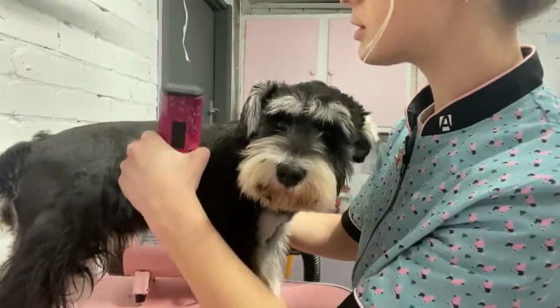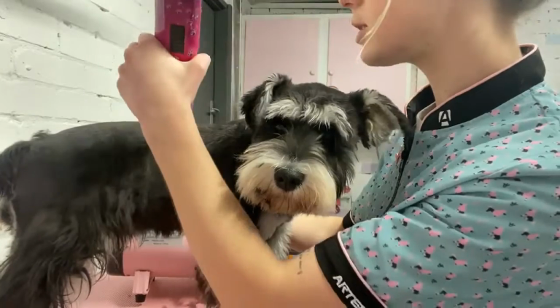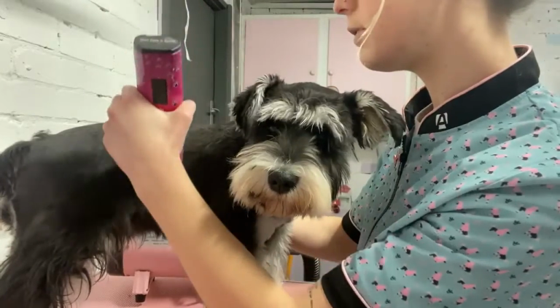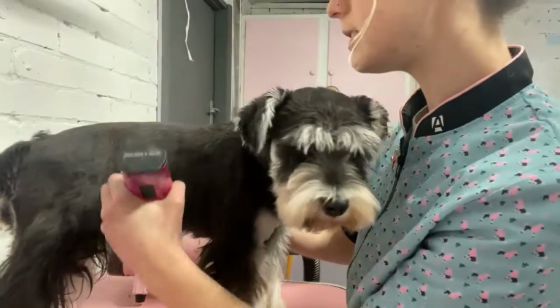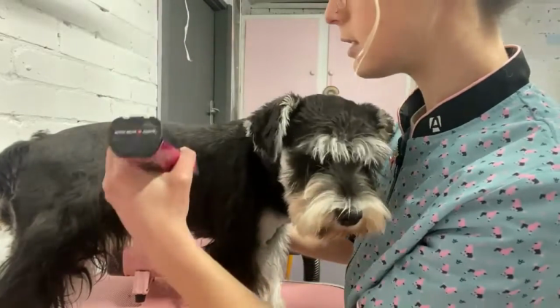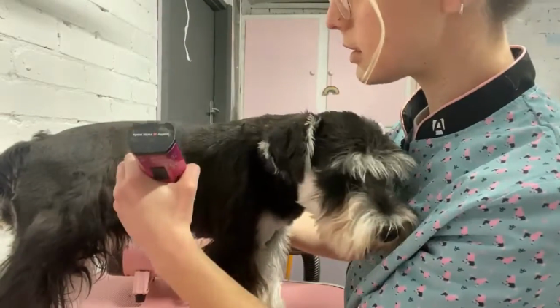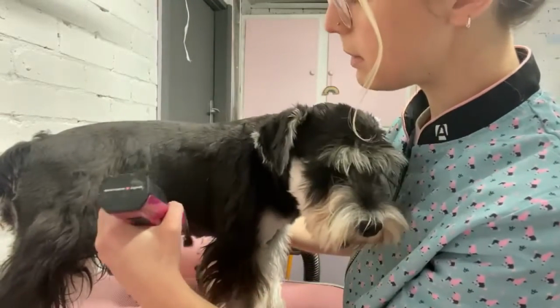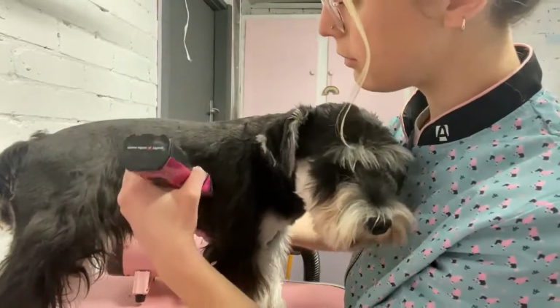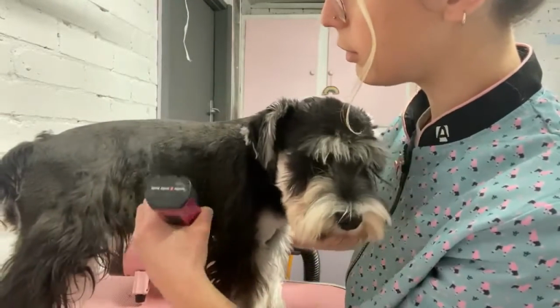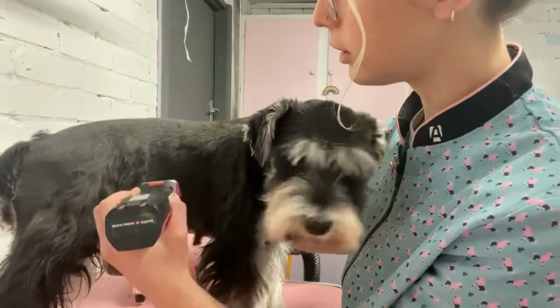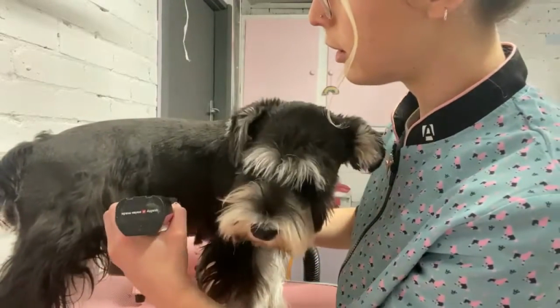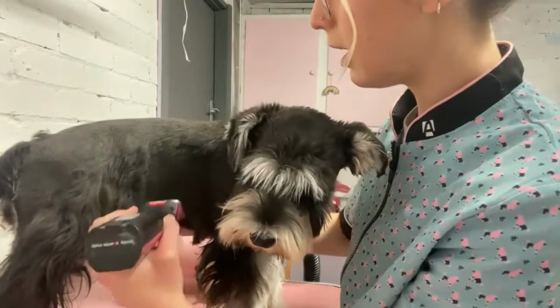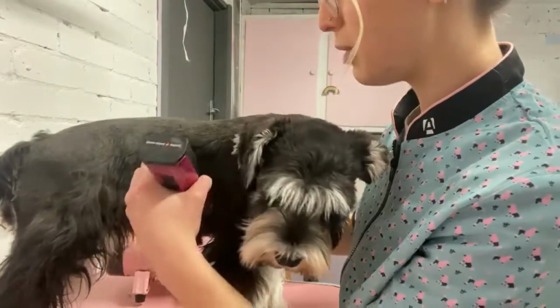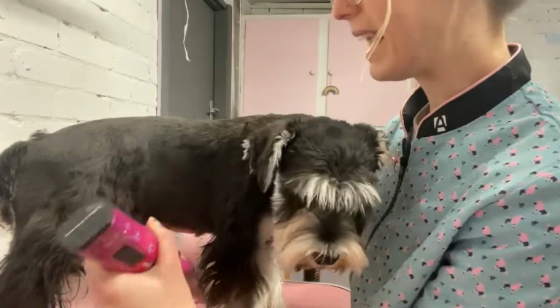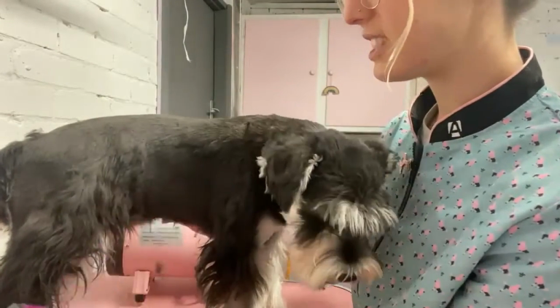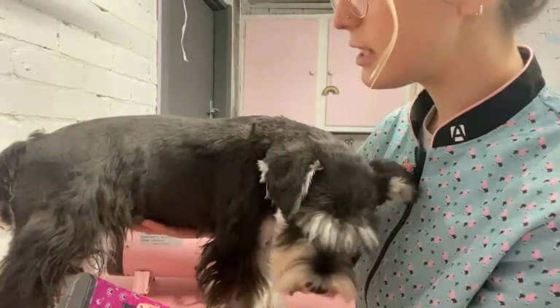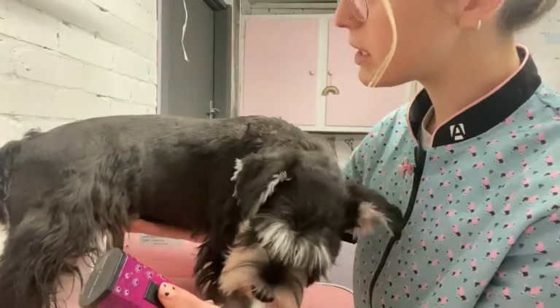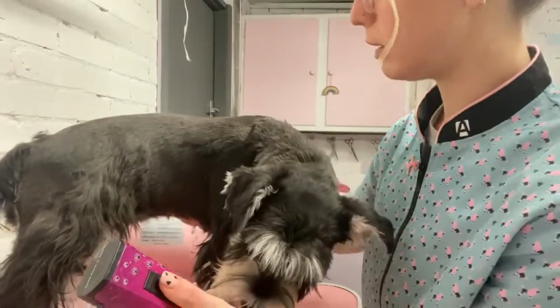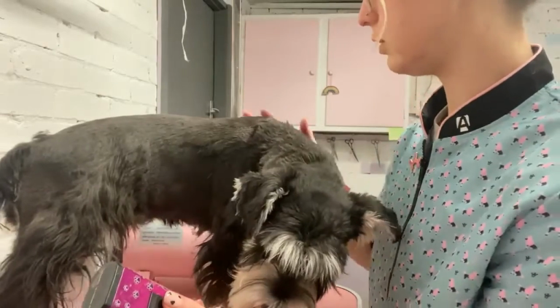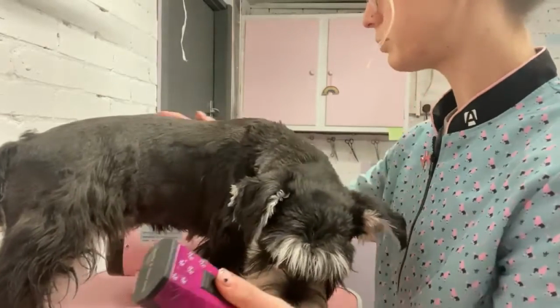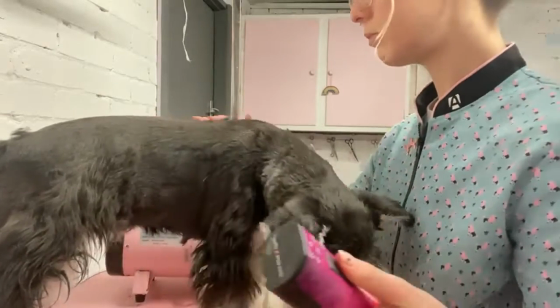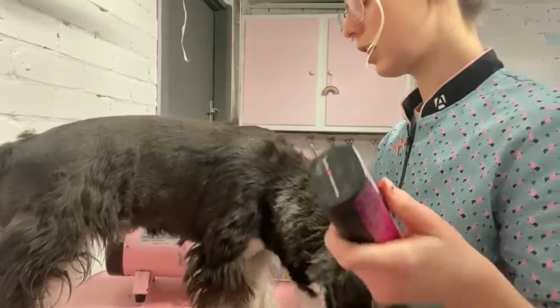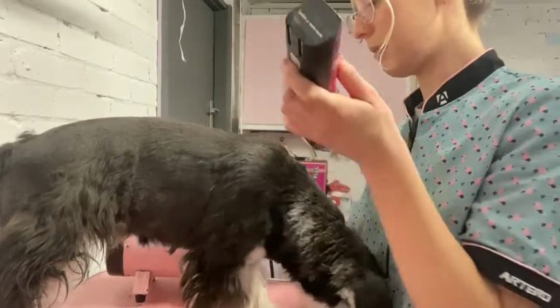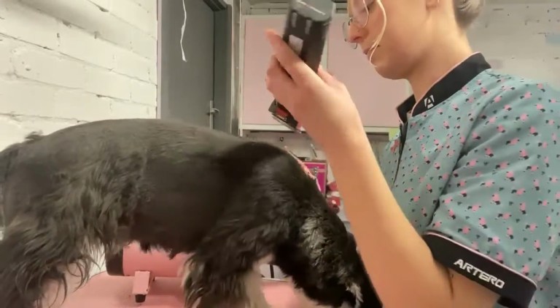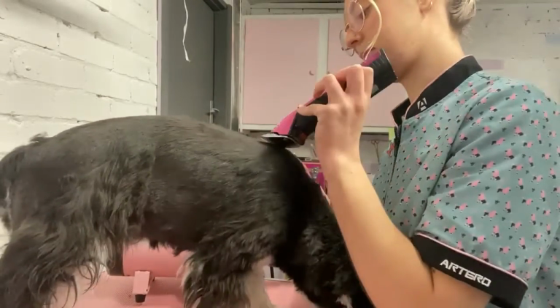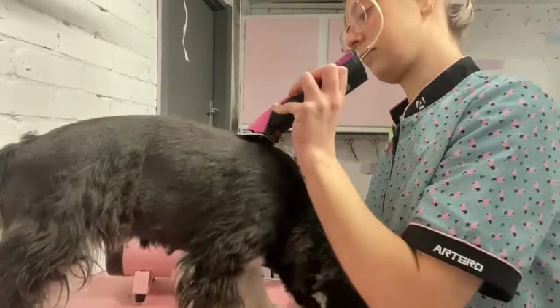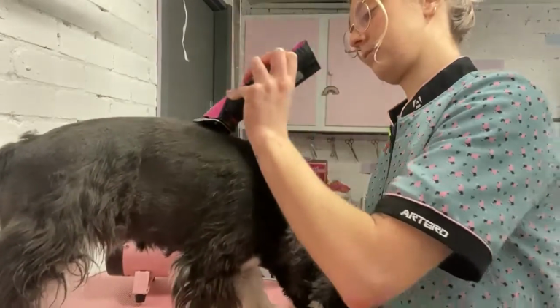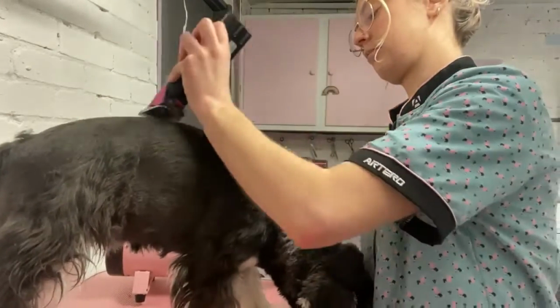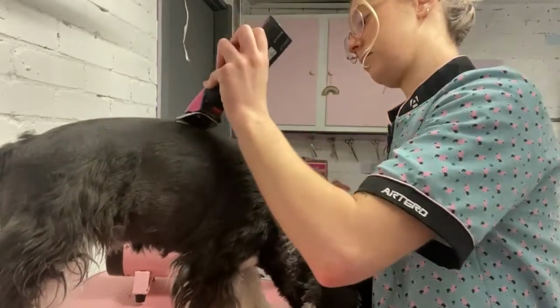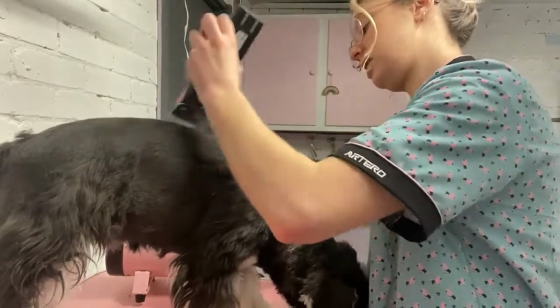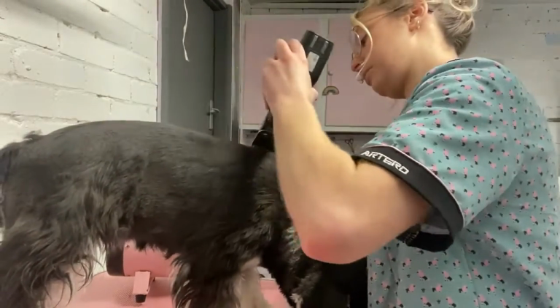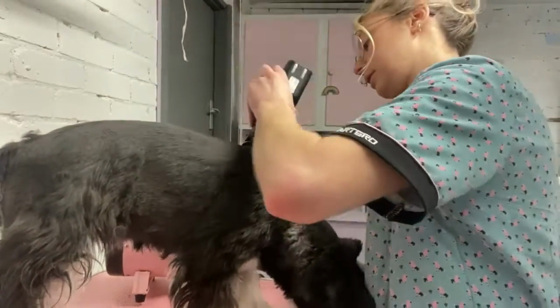She's also just had her first season, so just needs to be mindful on her belly because she's a little bit swollen still, but she's still doing pretty good.